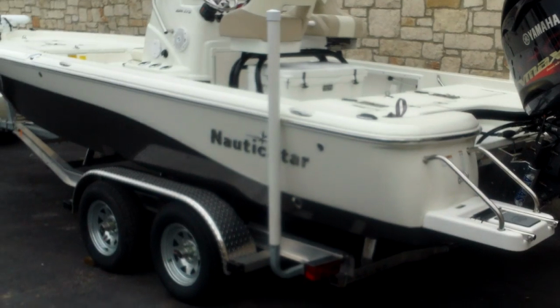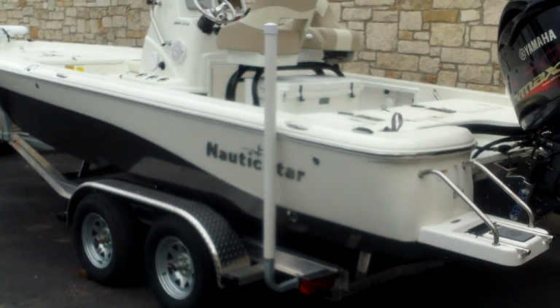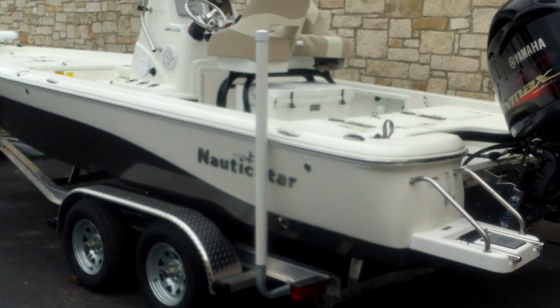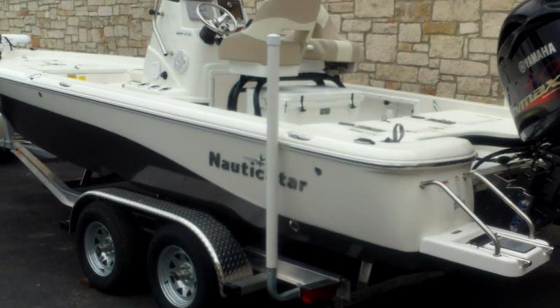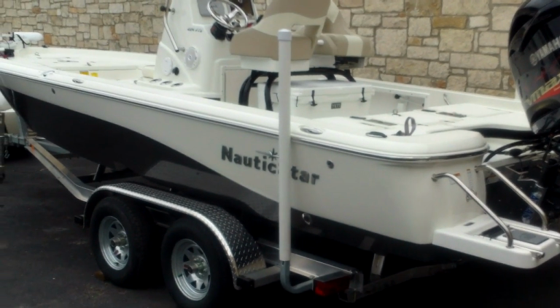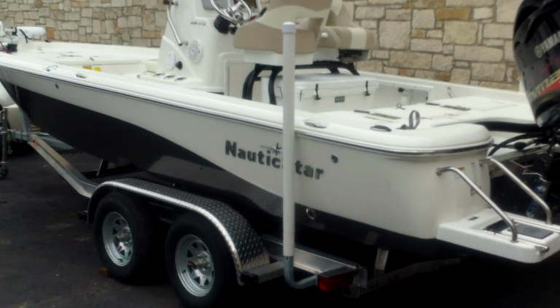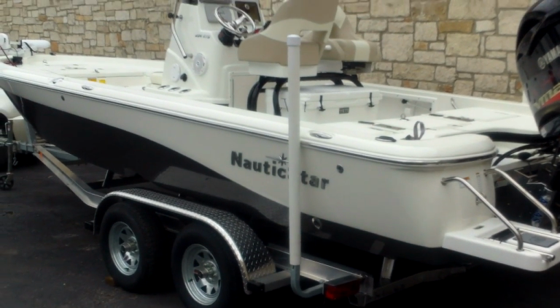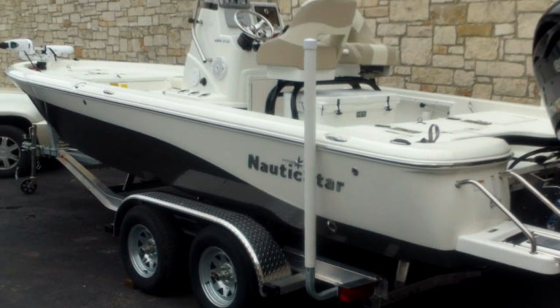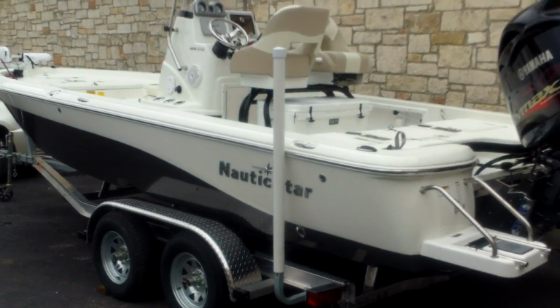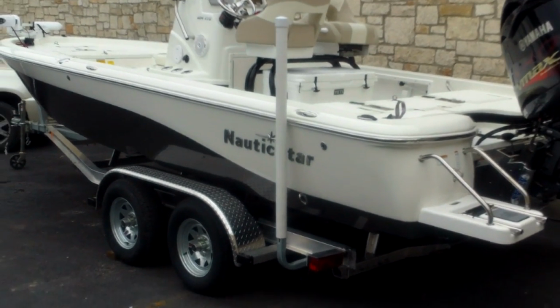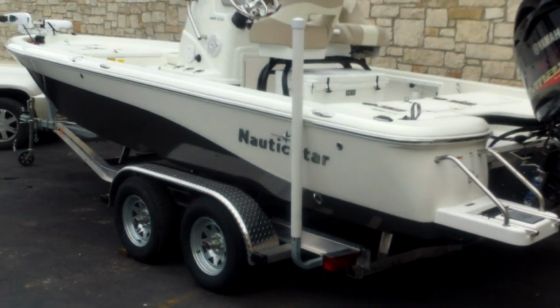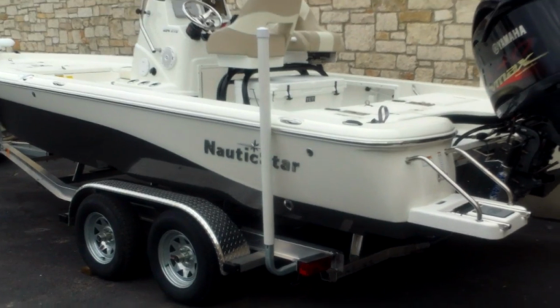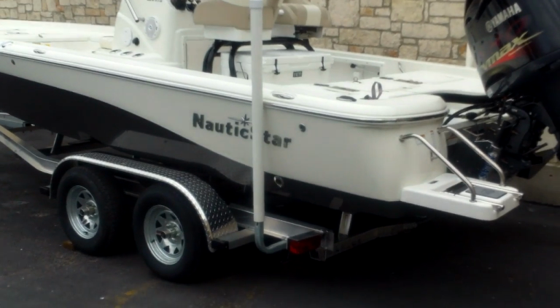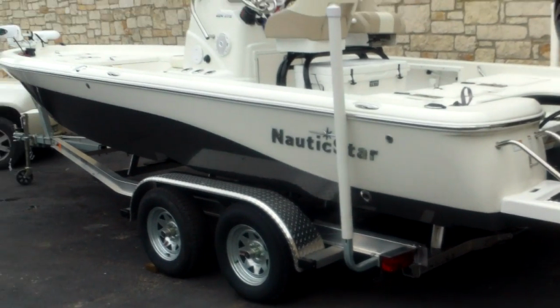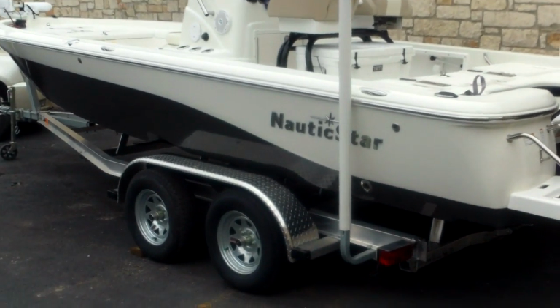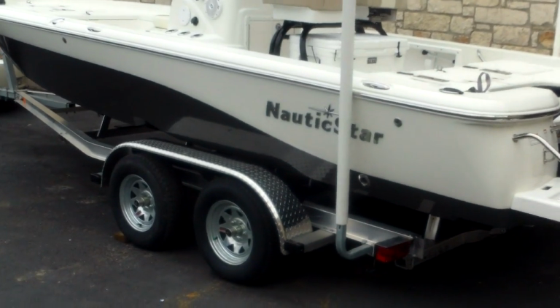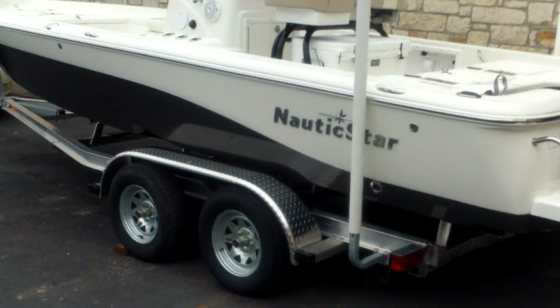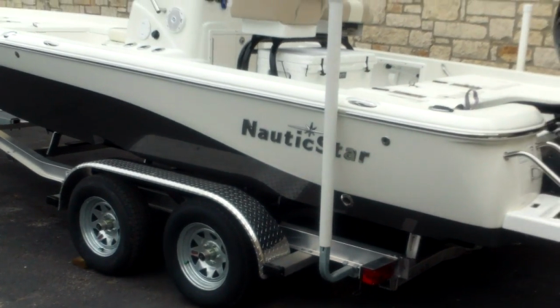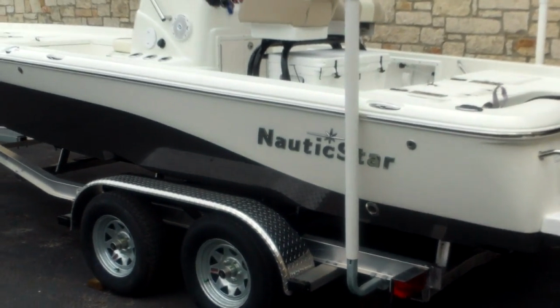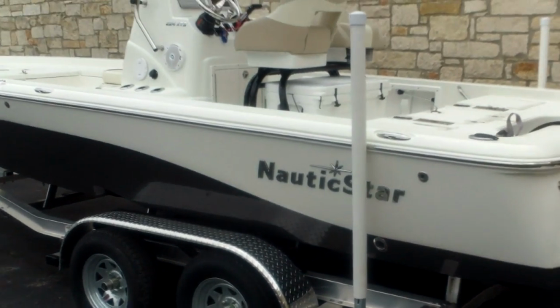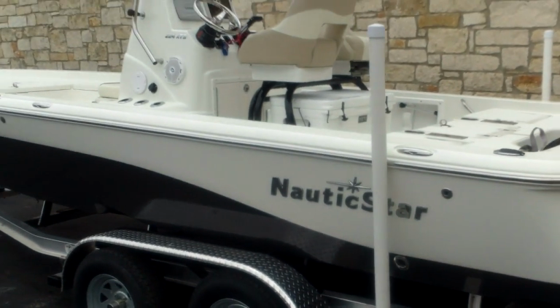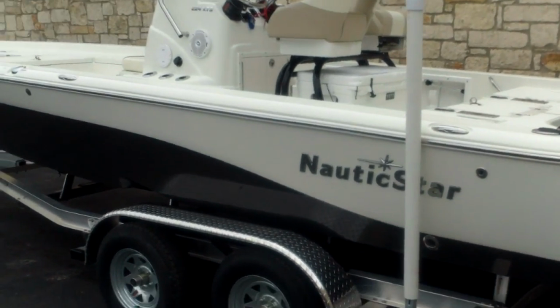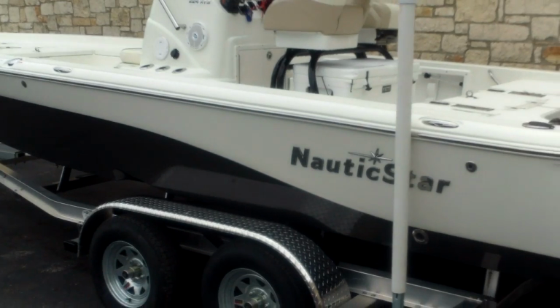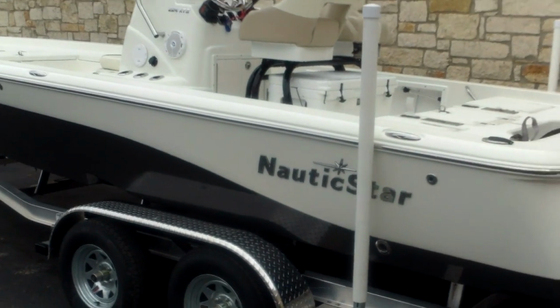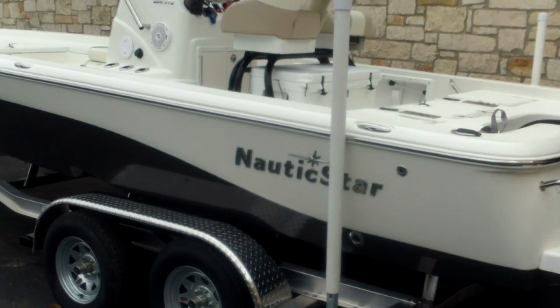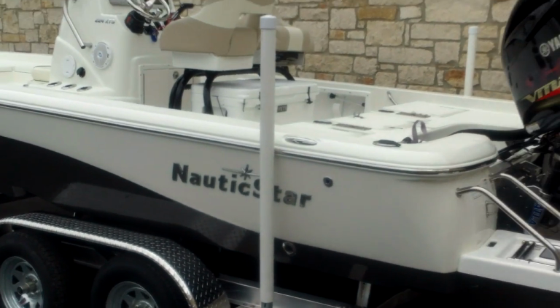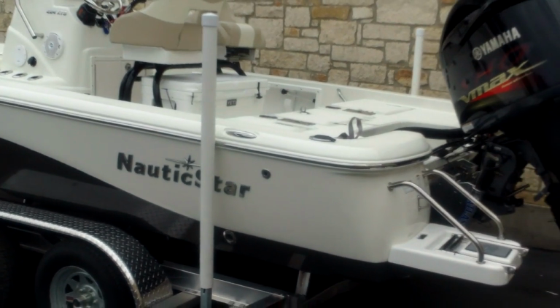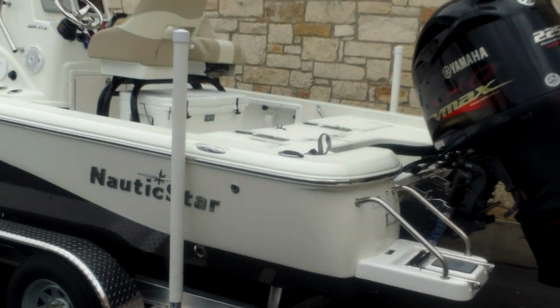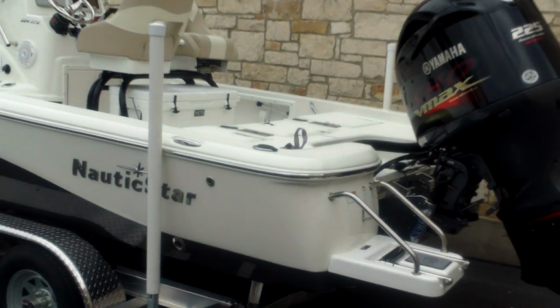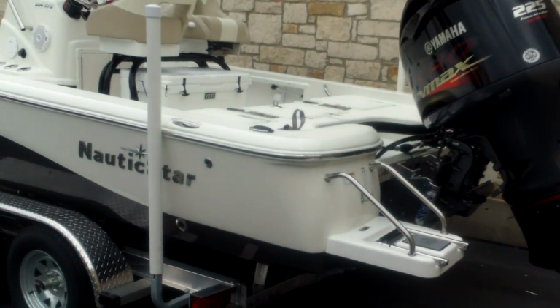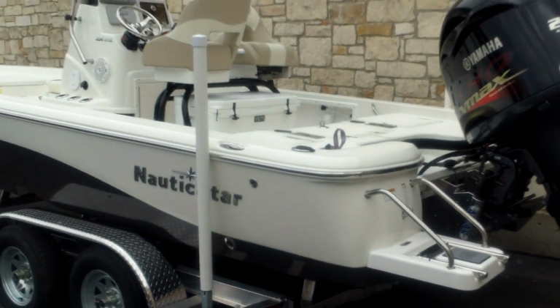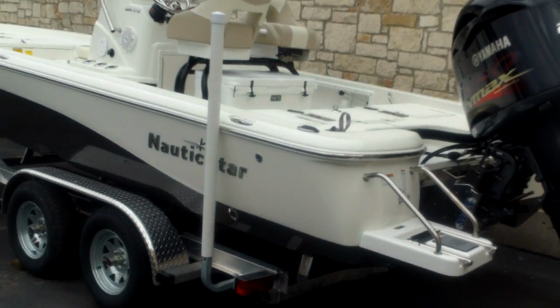Hi guys, Eric here with Austin Boats Motors. I'm going to show you a 2016 Nautic Star, model 224 XTS. This is a 22 and a half foot boat, powered with a Yamaha 225 SHO four-stroke outboard.